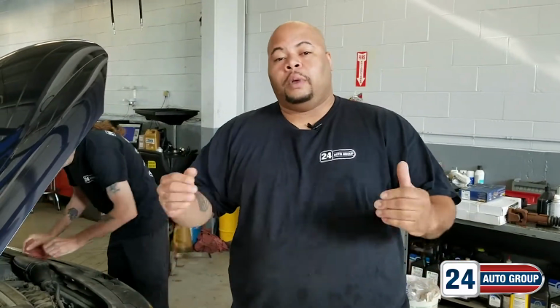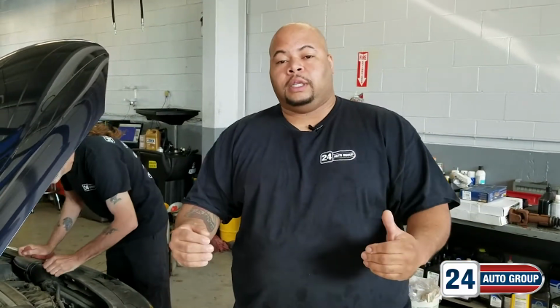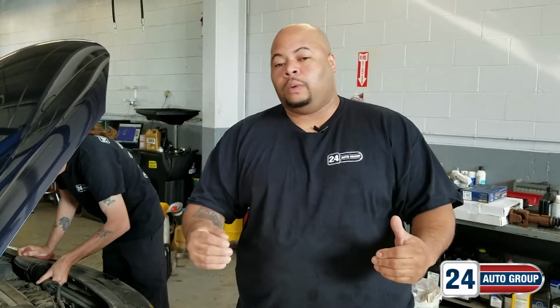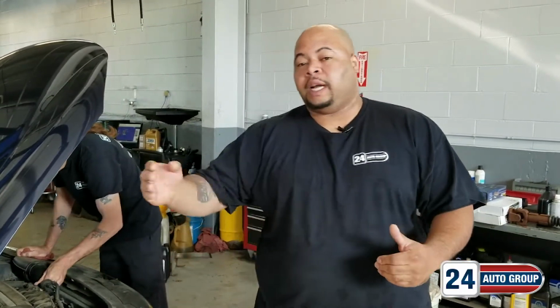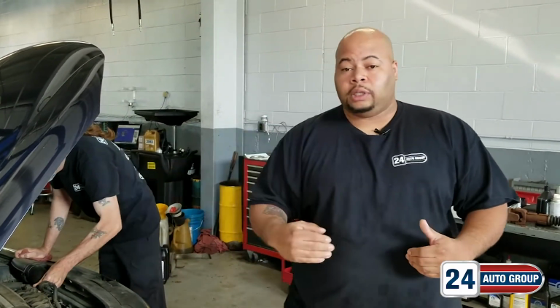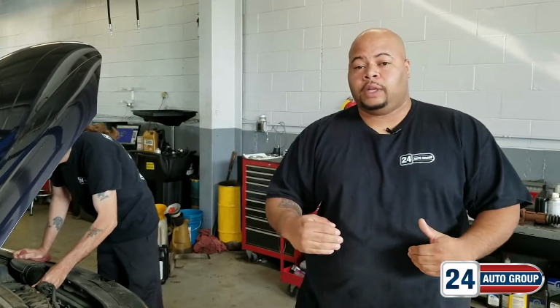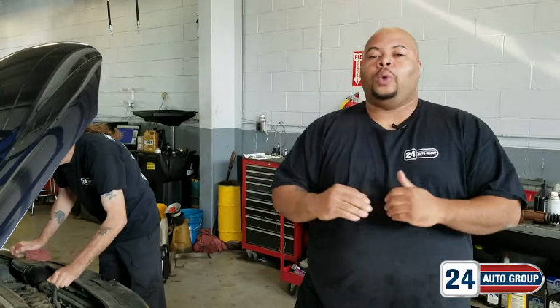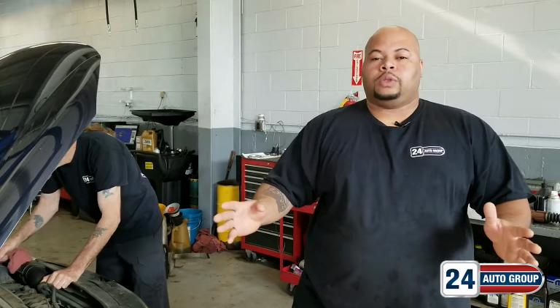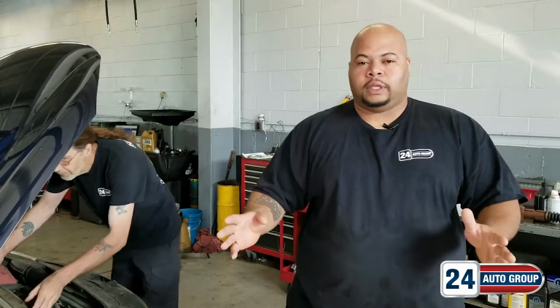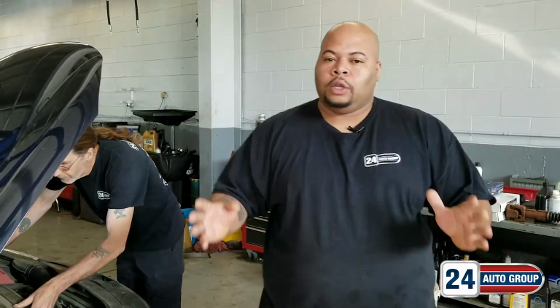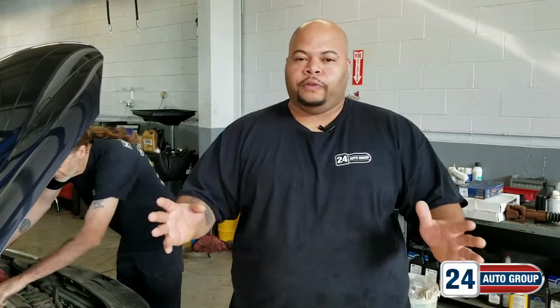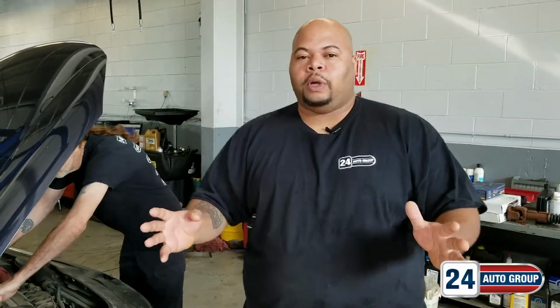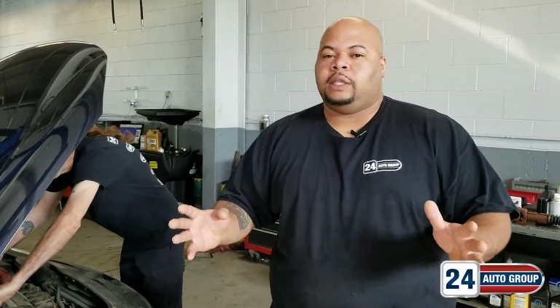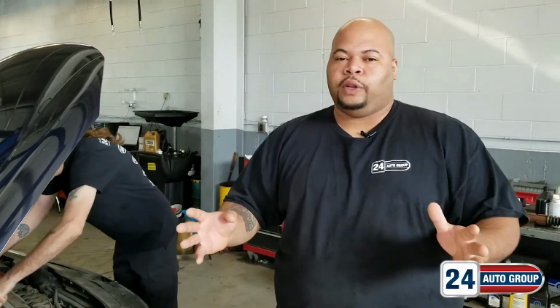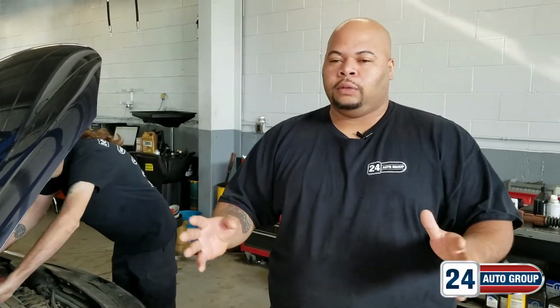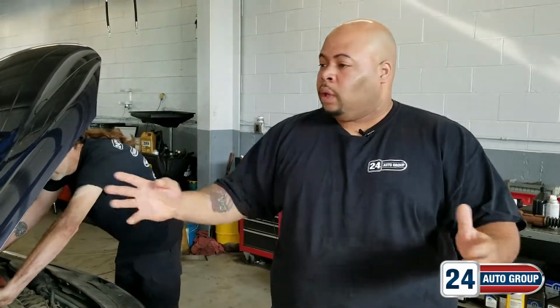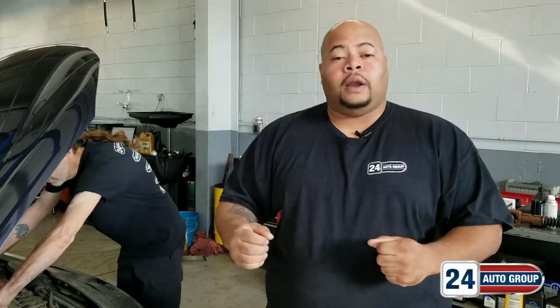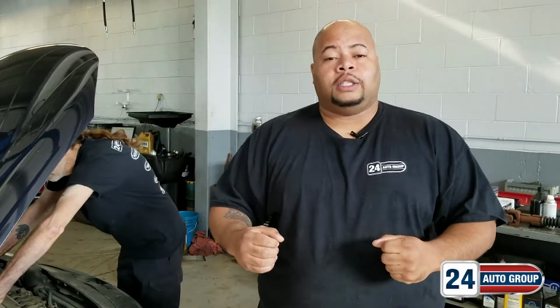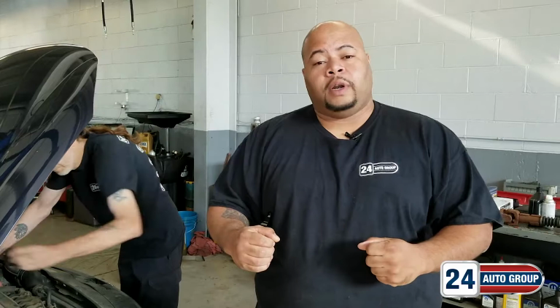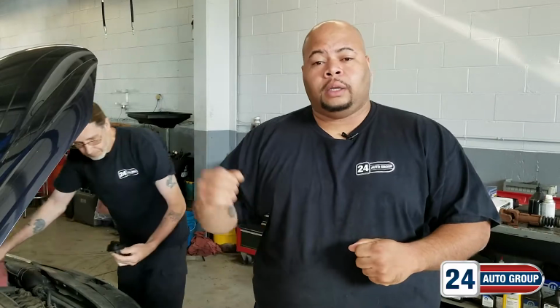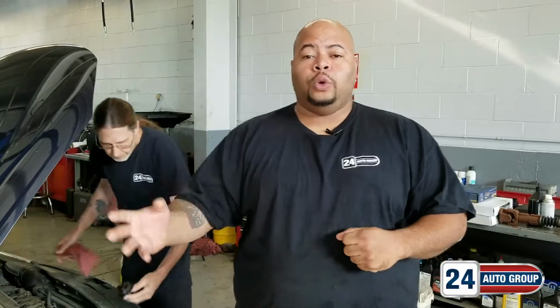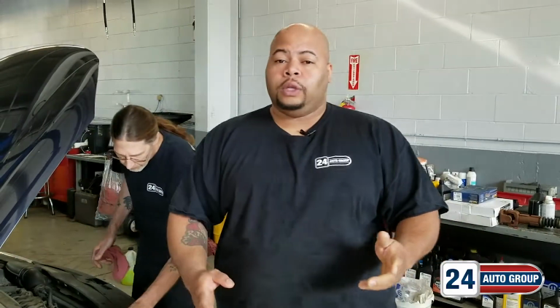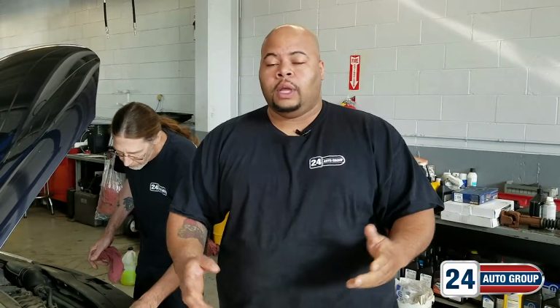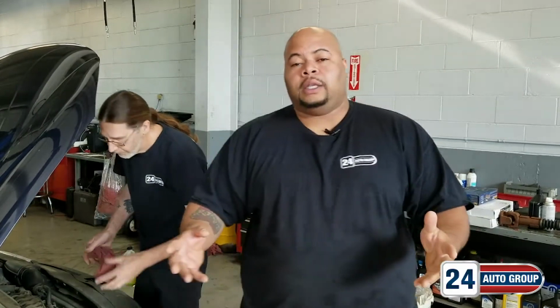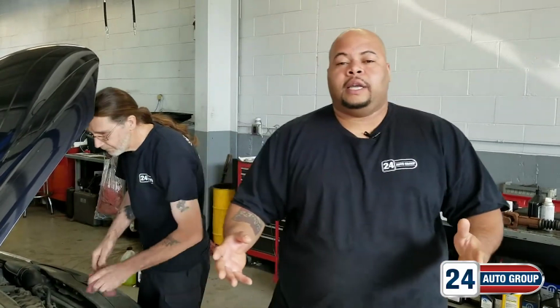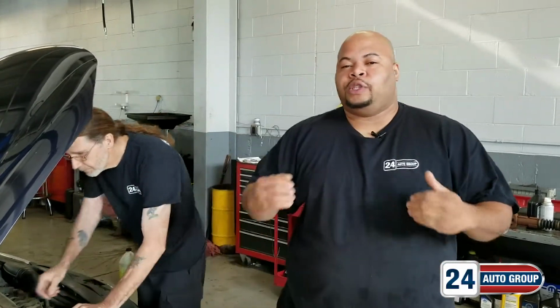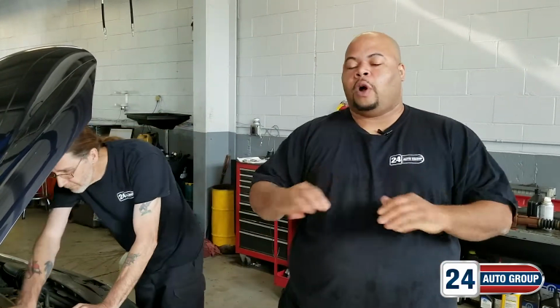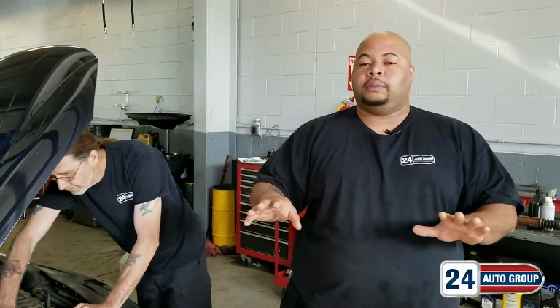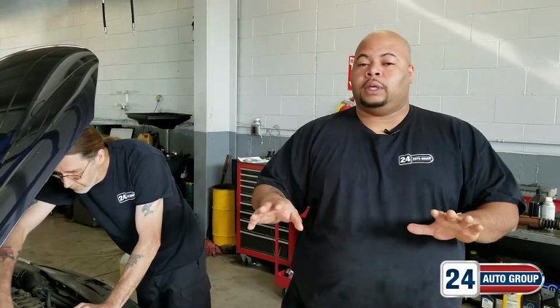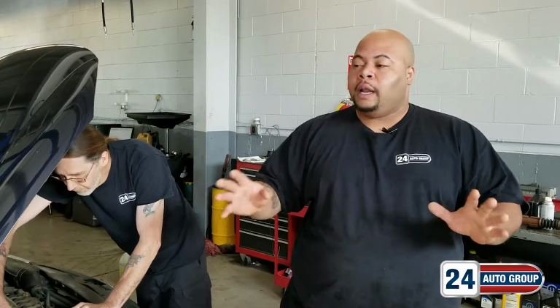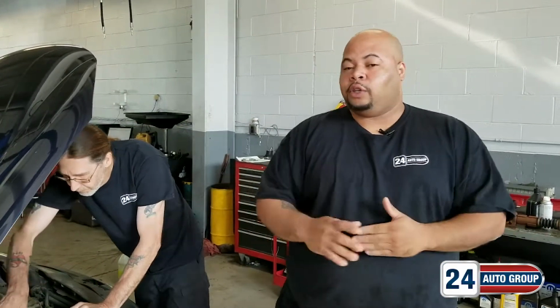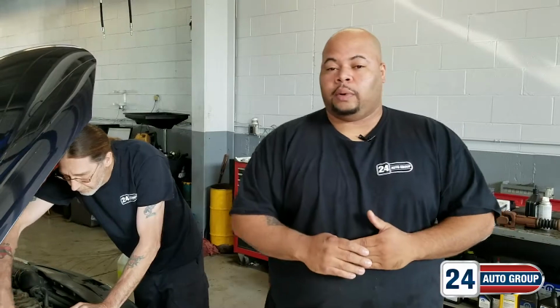Besides purchasing from us, we also service it. Feel free to come on down to Station 24, look at any cars that we have on the lot — new or used — and understand that we service all makes and models here, not just the Chrysler products.